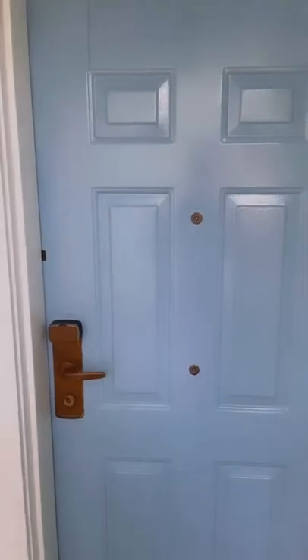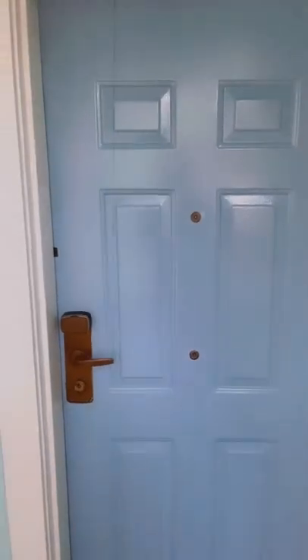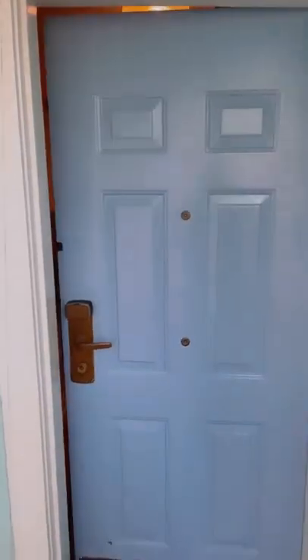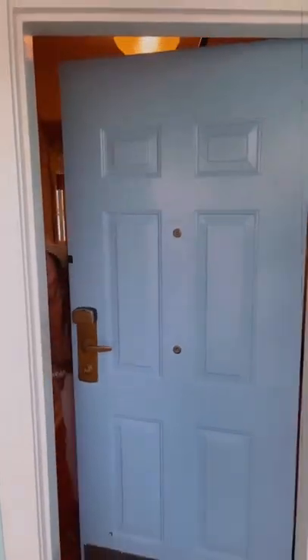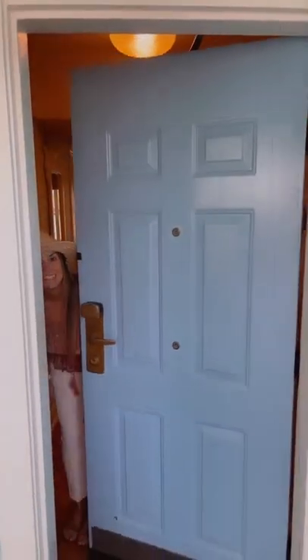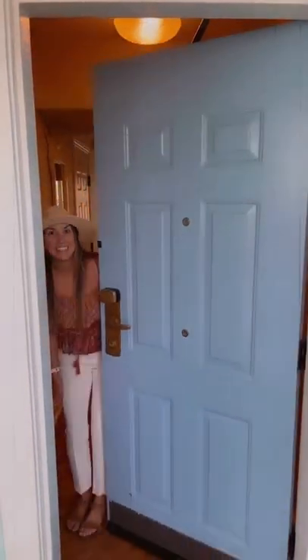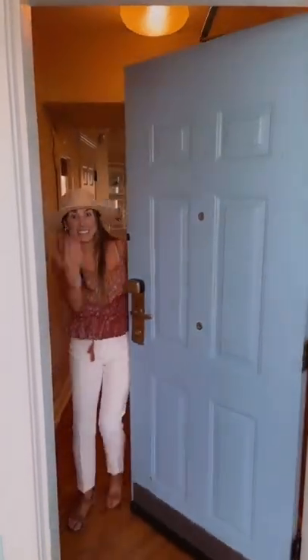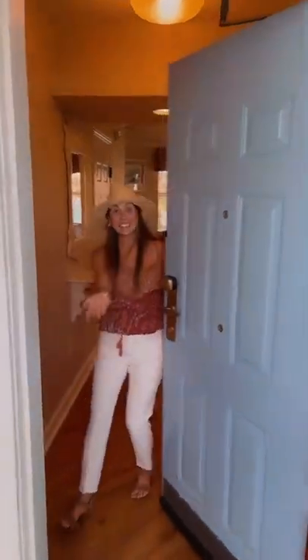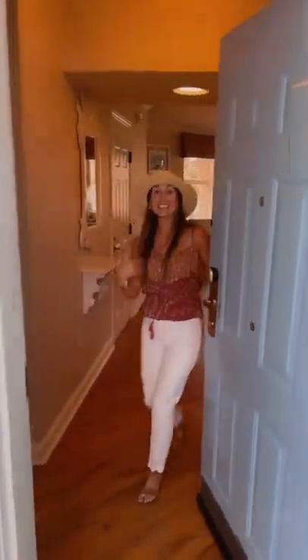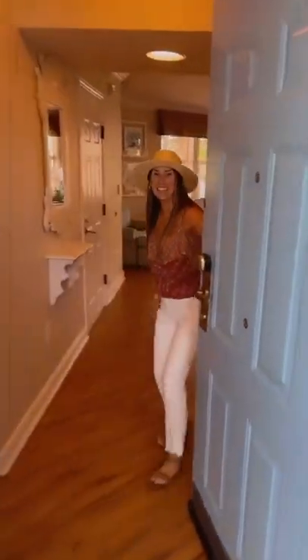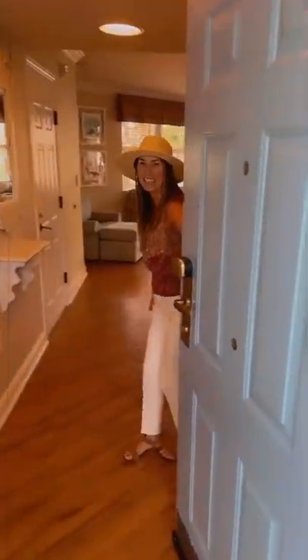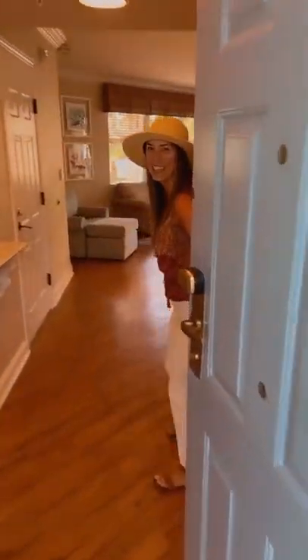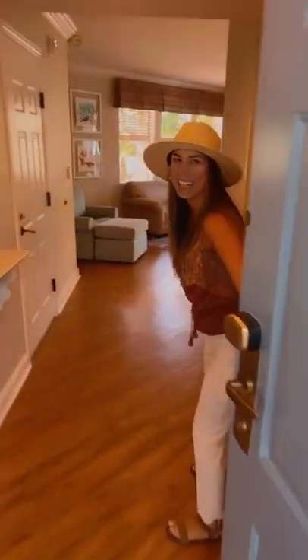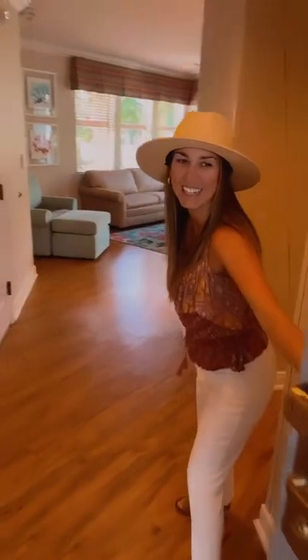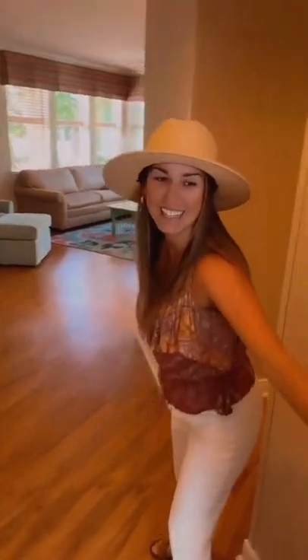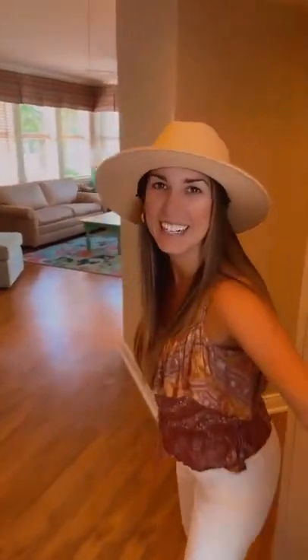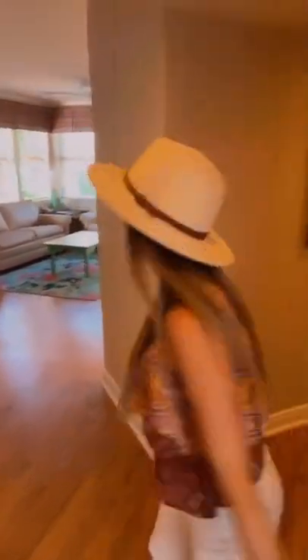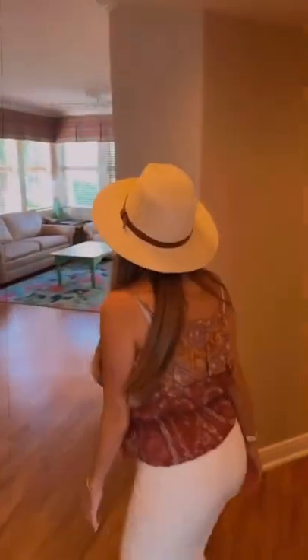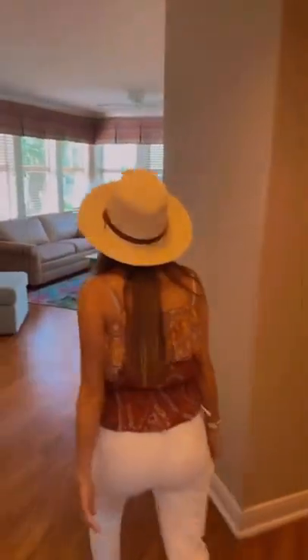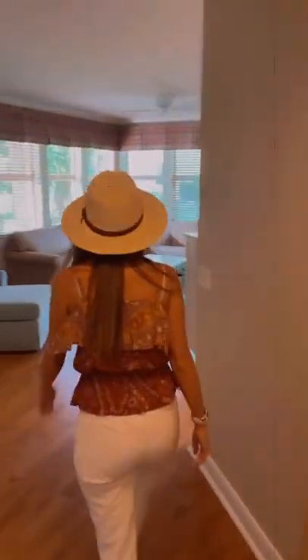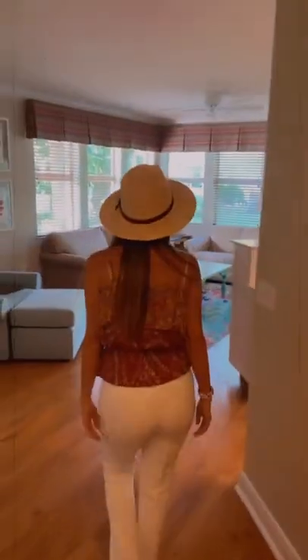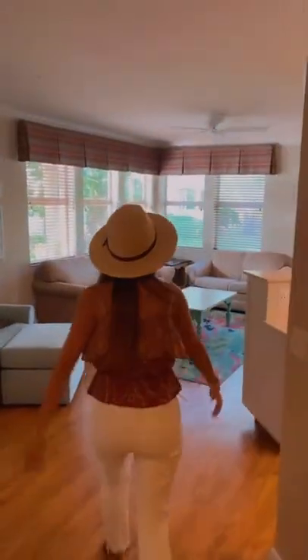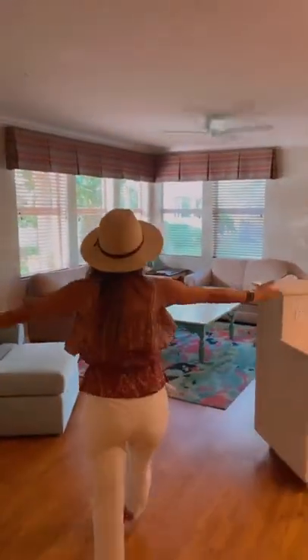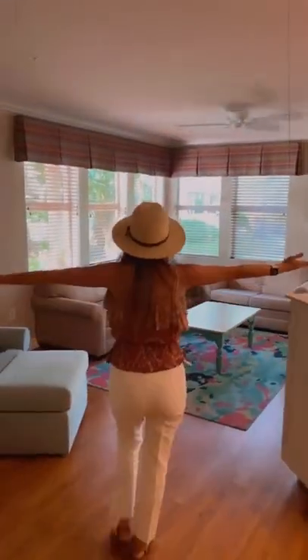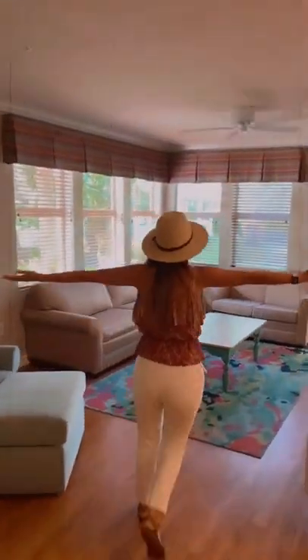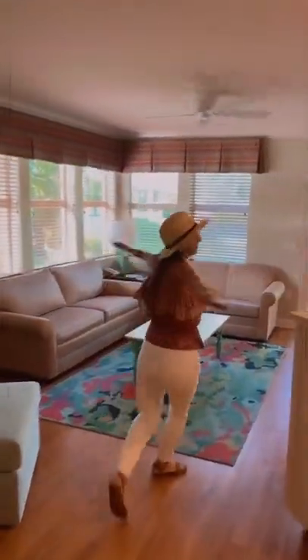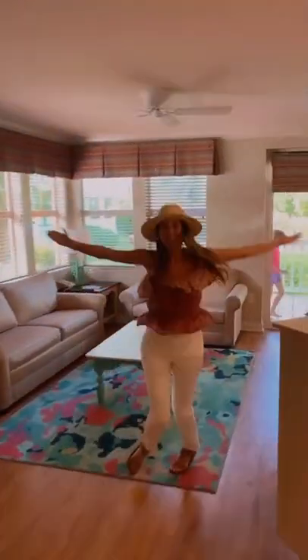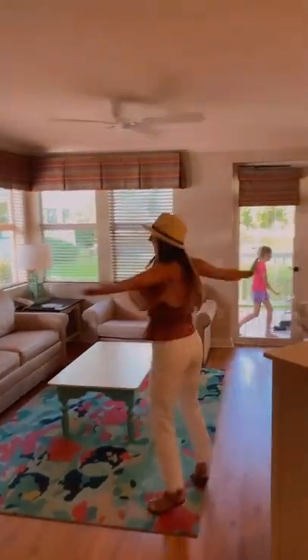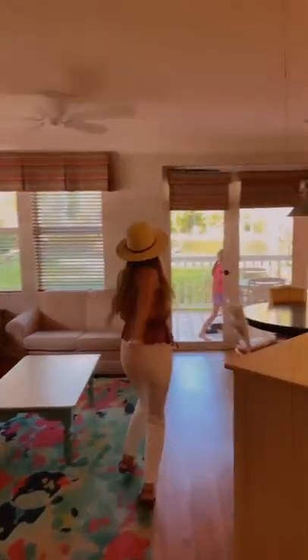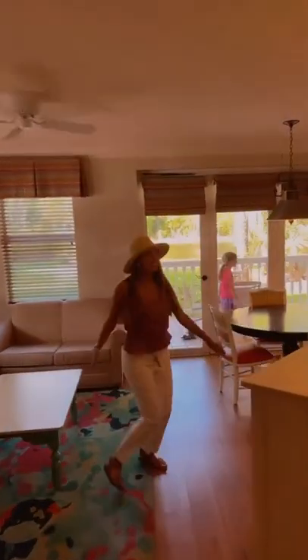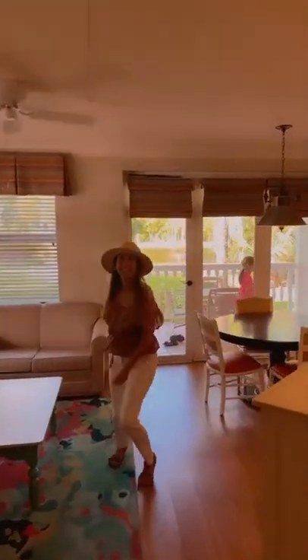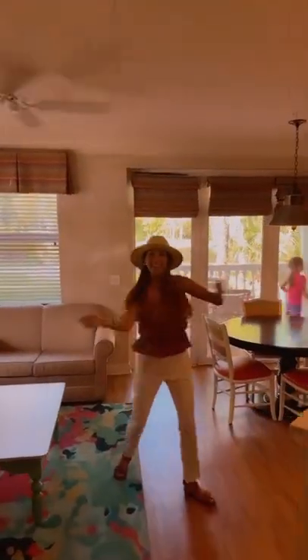Hey, we're staying in Disney's Old Key West Resort this weekend, and I wanted to show you what a one-bedroom villa looks like for a family of four. So we walk through the foyer here, and this is the living room. The couch turns into a bed, like a sofa bed.